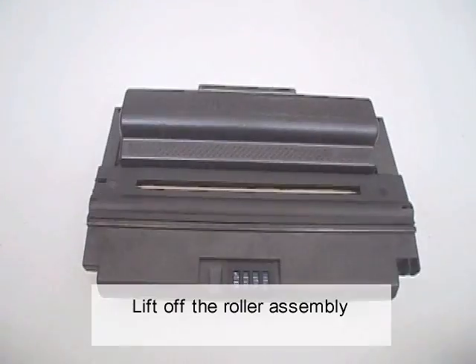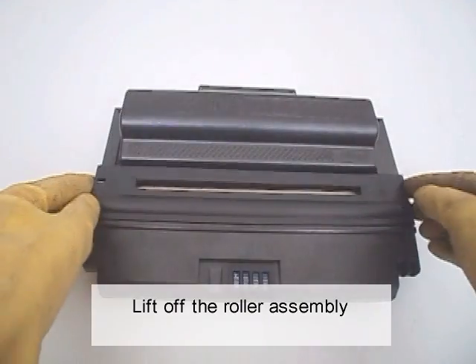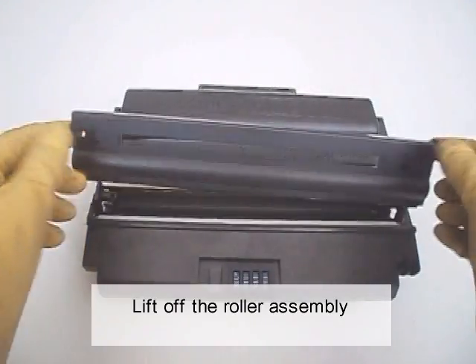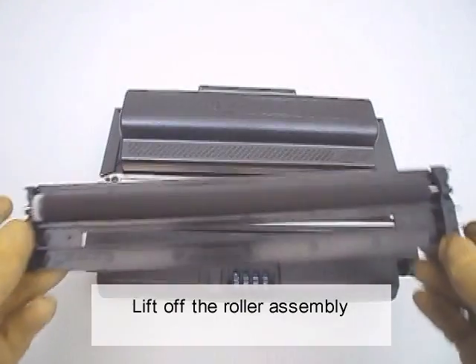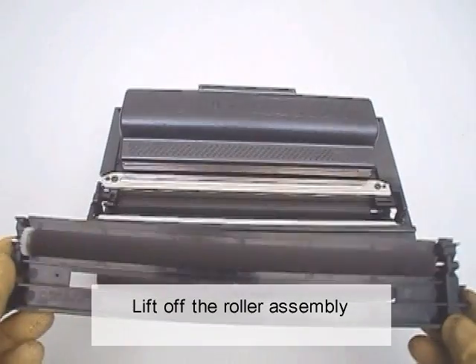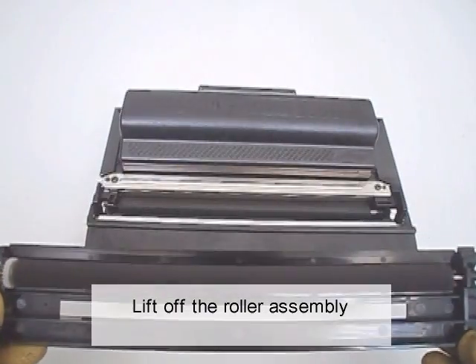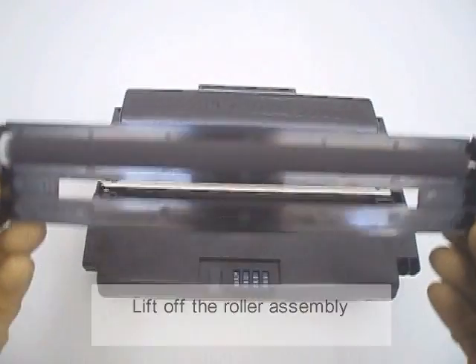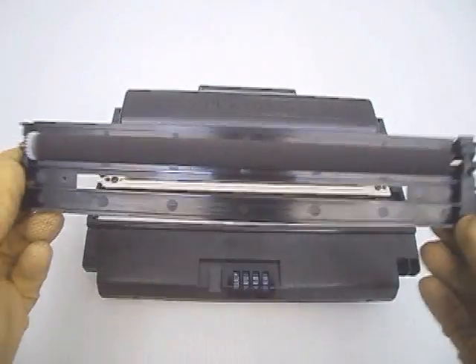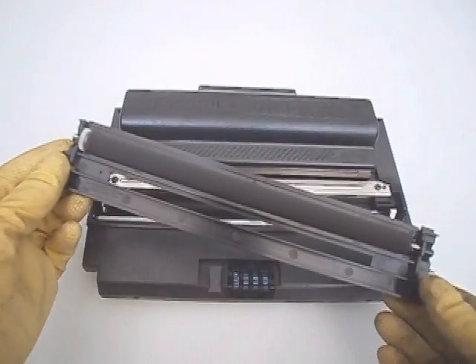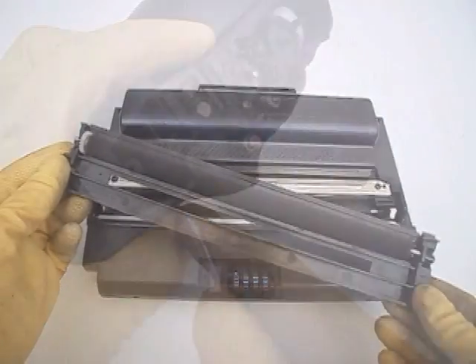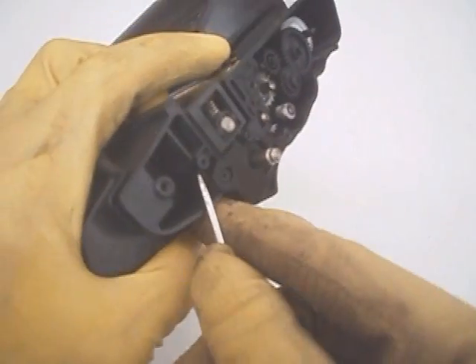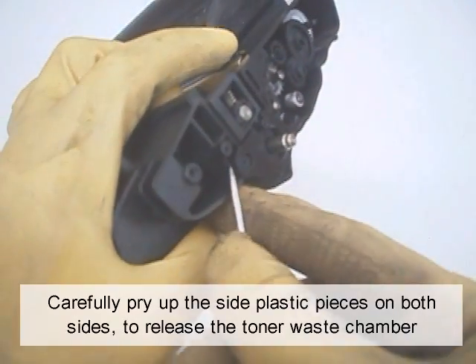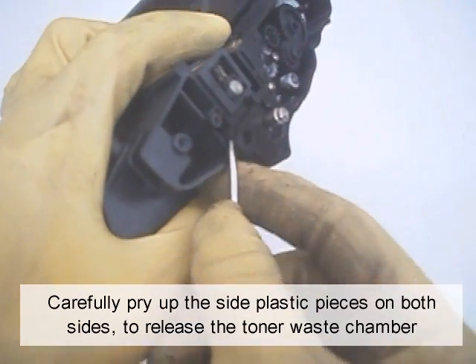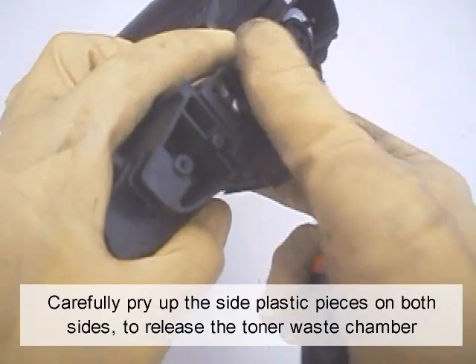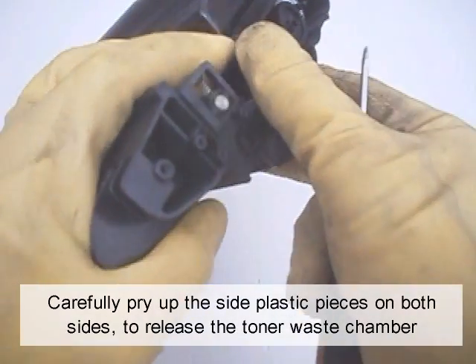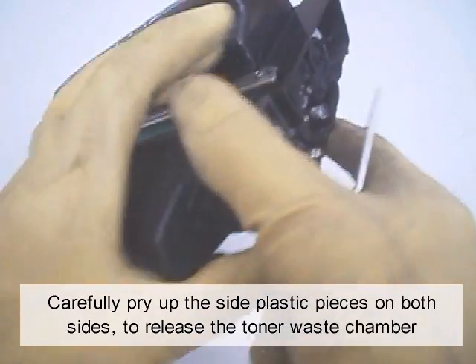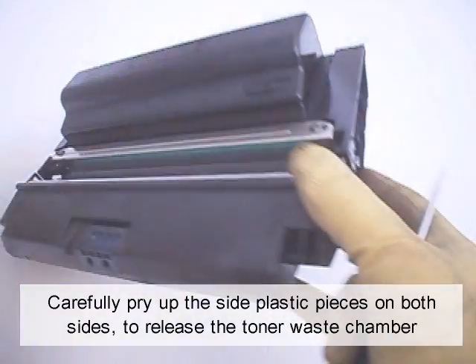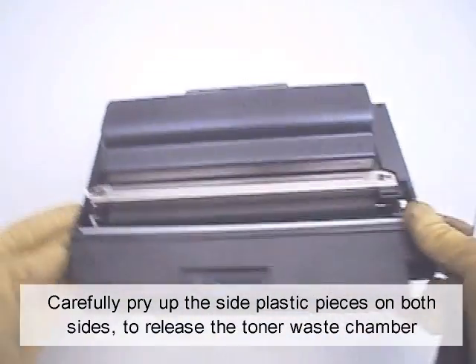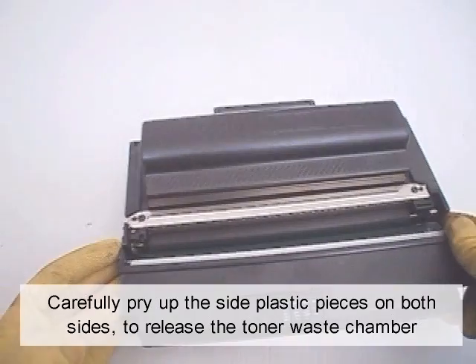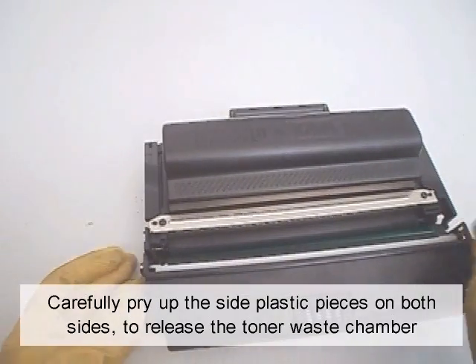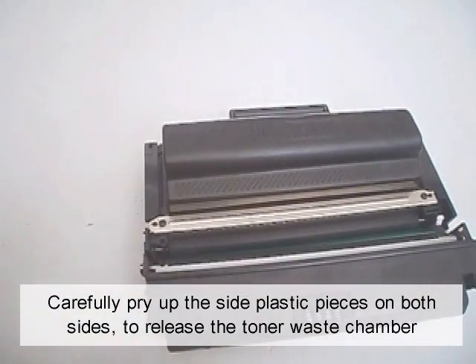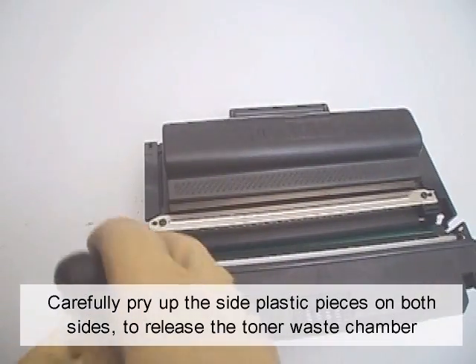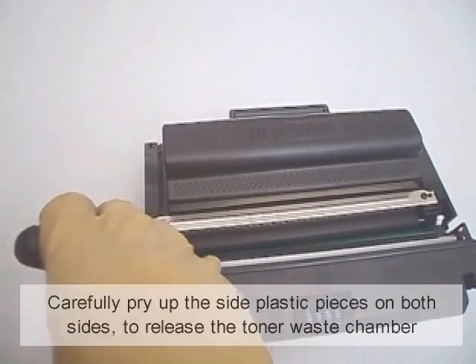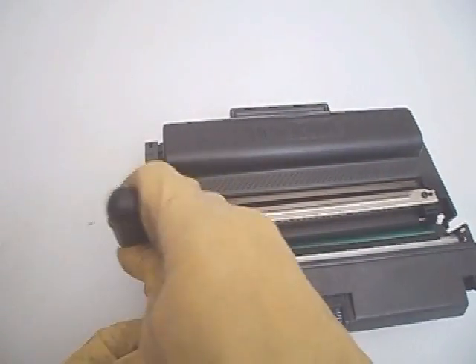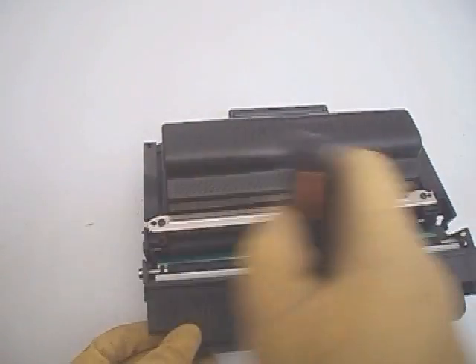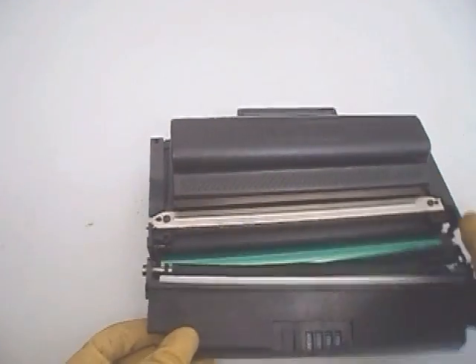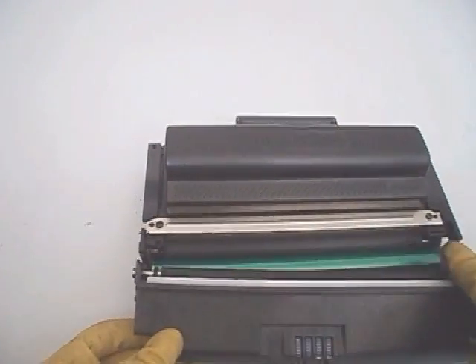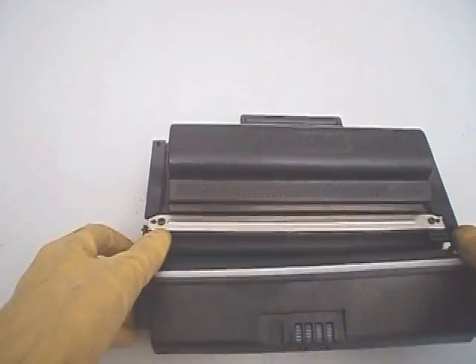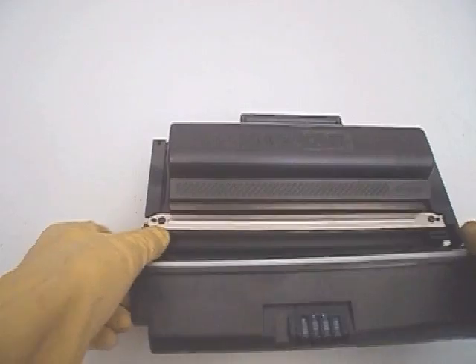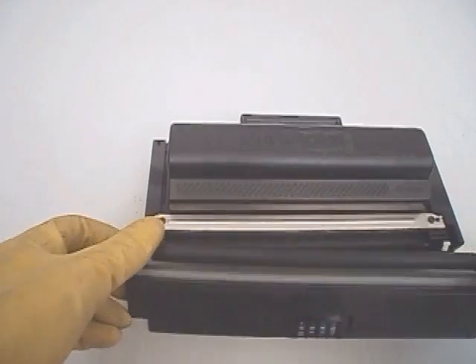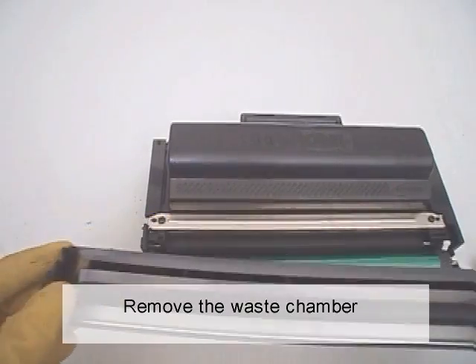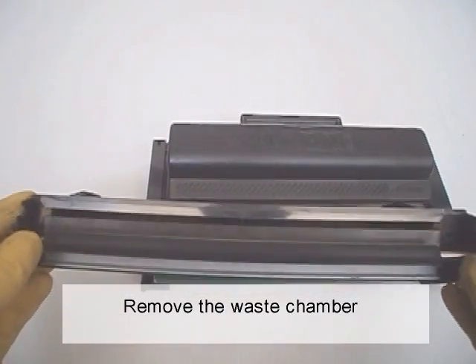Lift off the roller assembly. Carefully pry up the side plastic pieces on both sides to release the toner waste chamber, then remove the waste chamber.